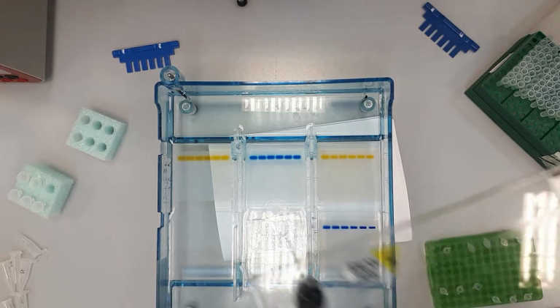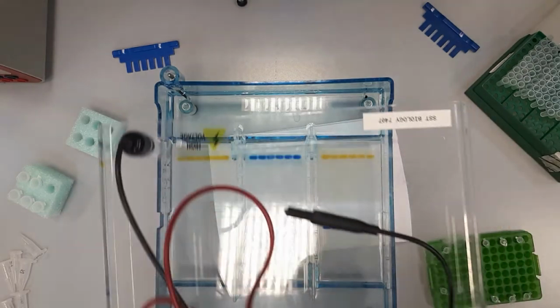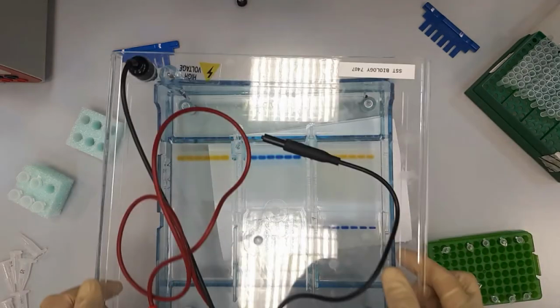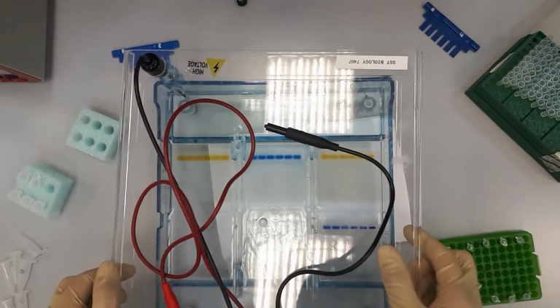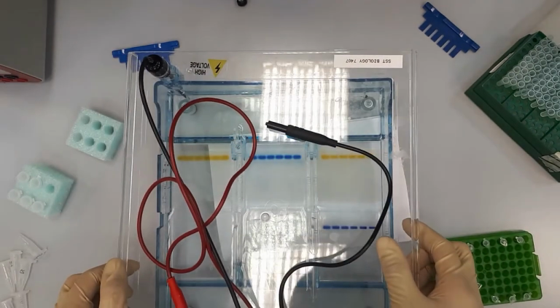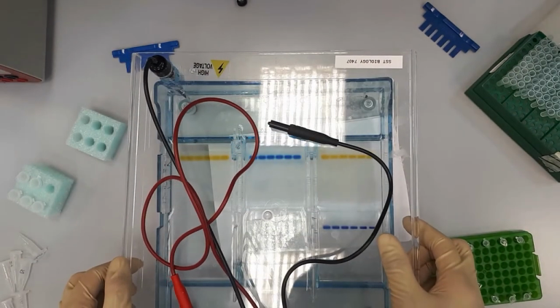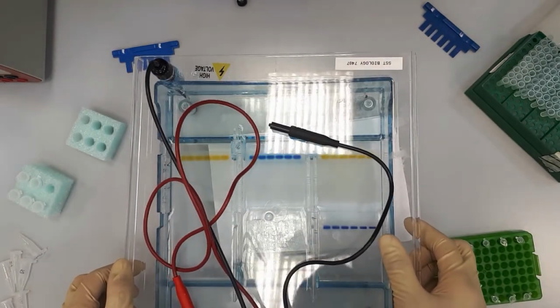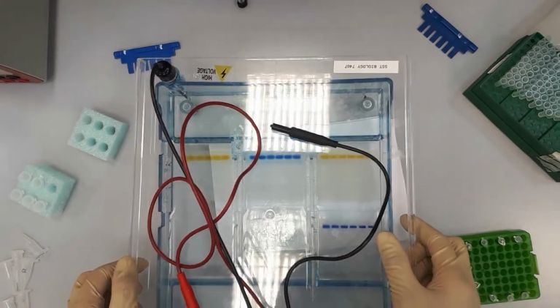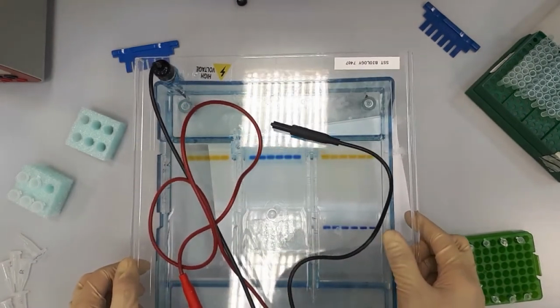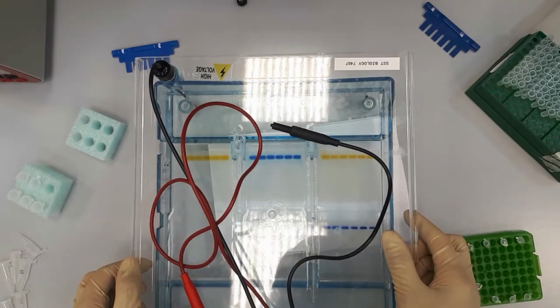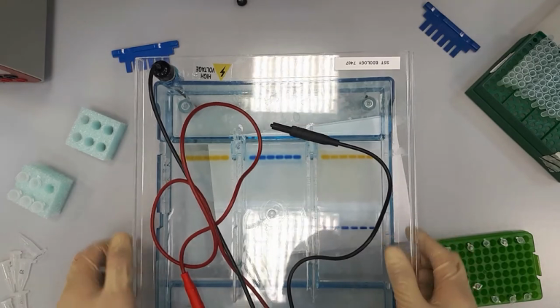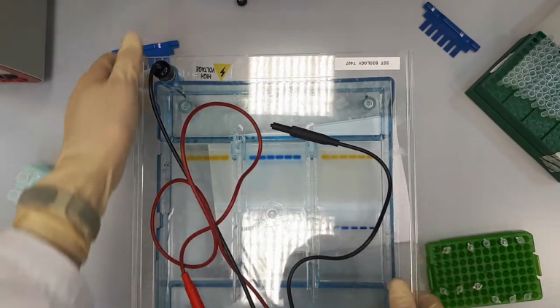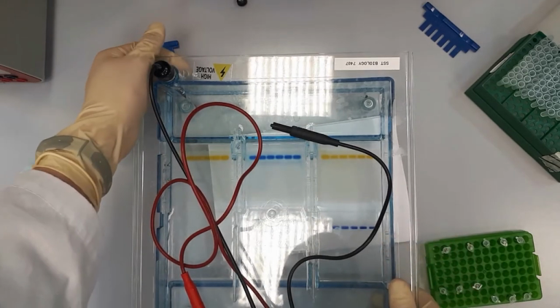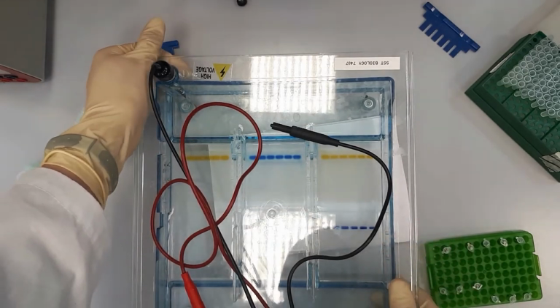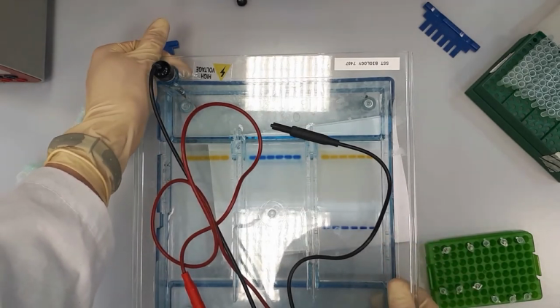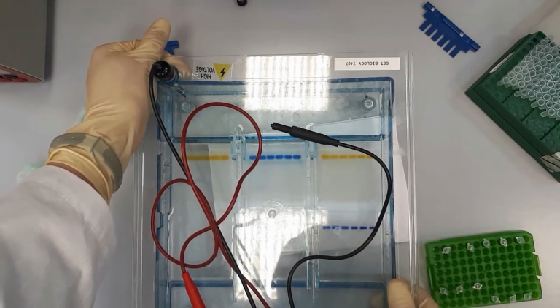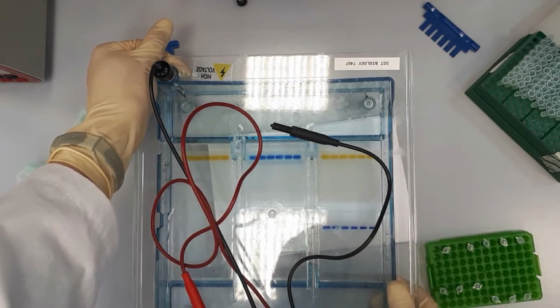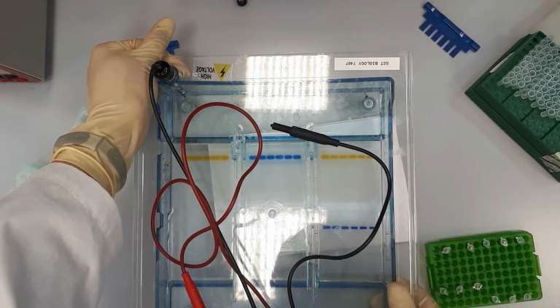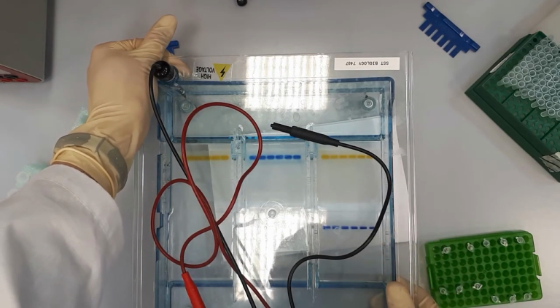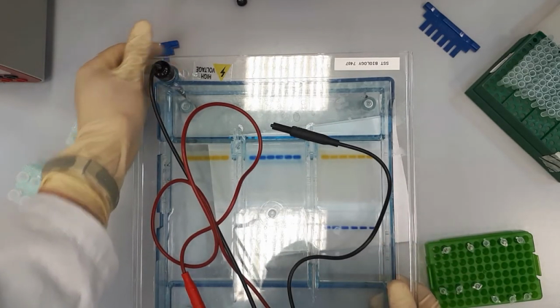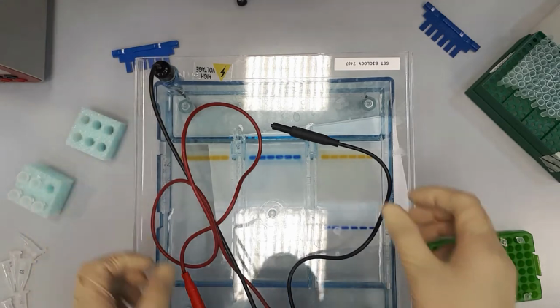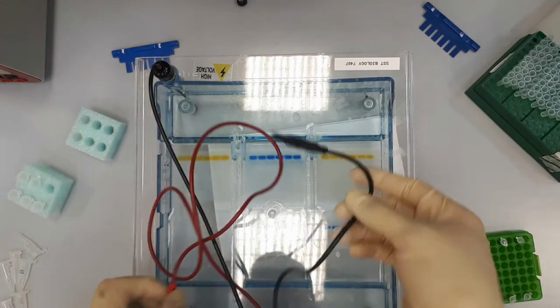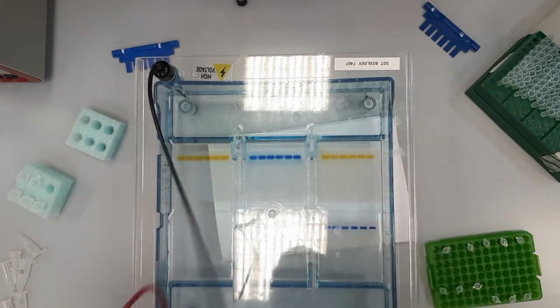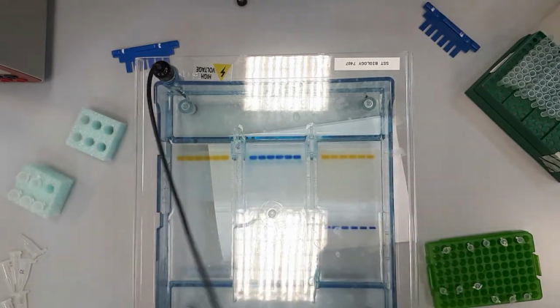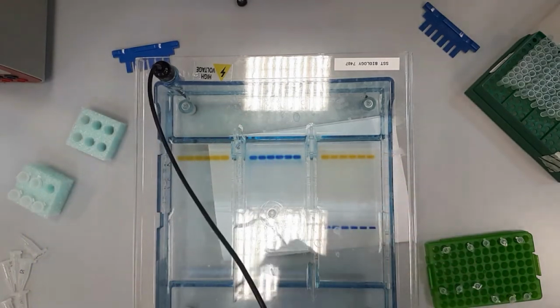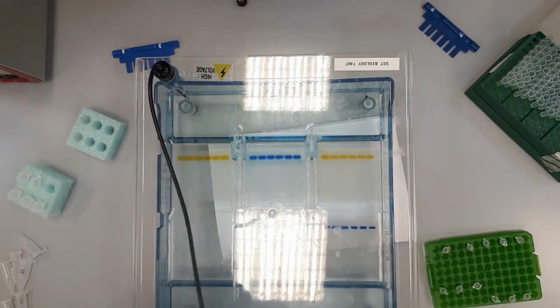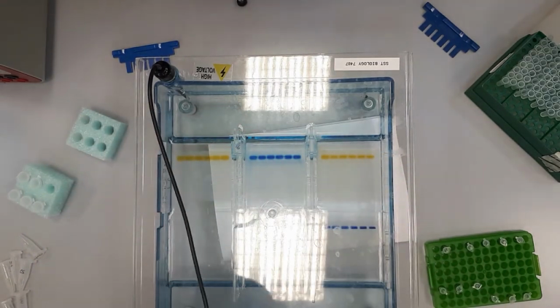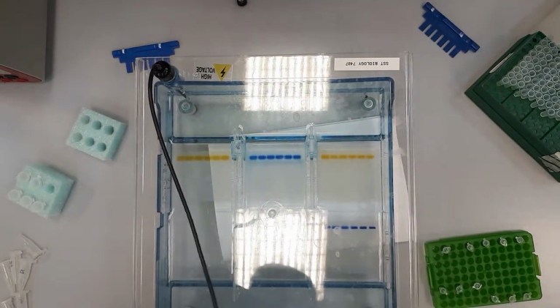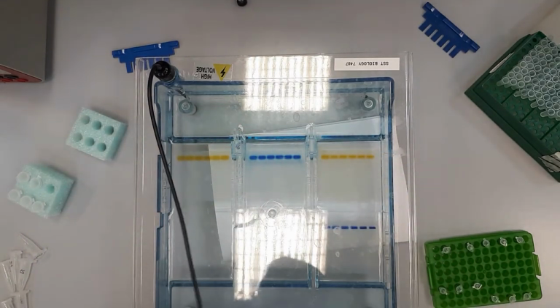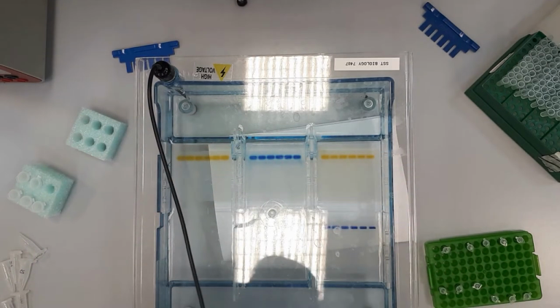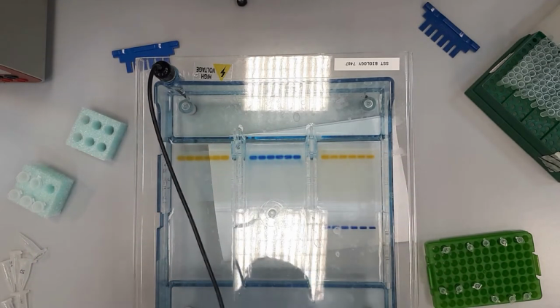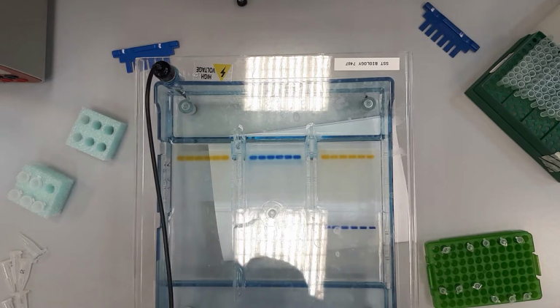We need to close our electrophoresis tray with a special lead. You can see the electrodes on this lead — we have two colored electrodes: one is red and another one is black.